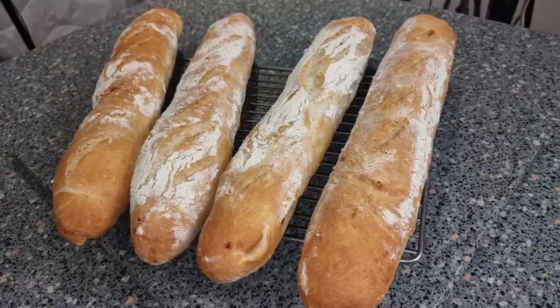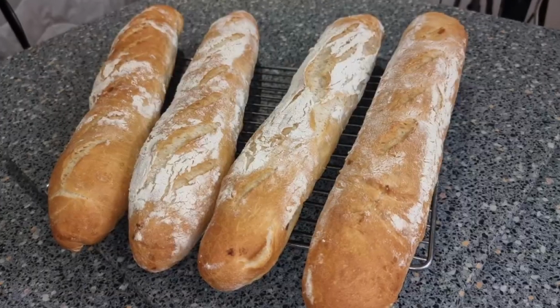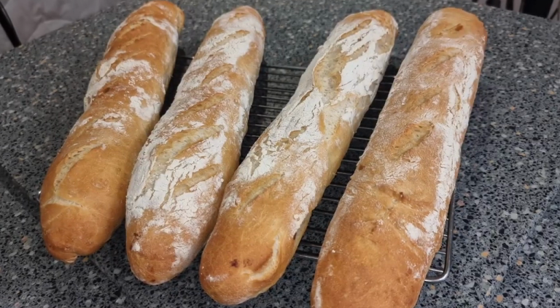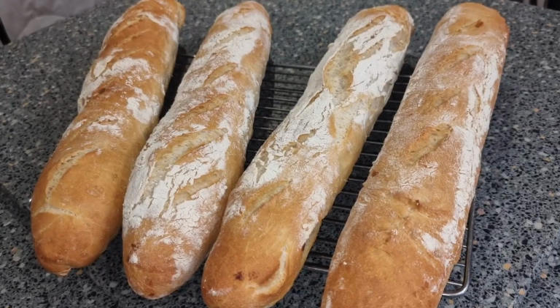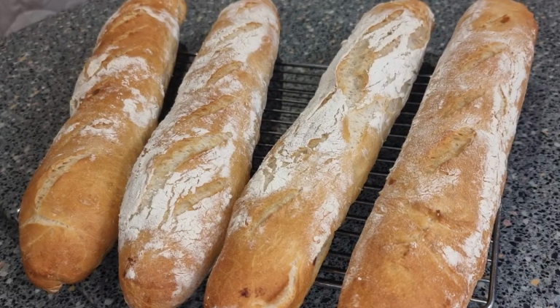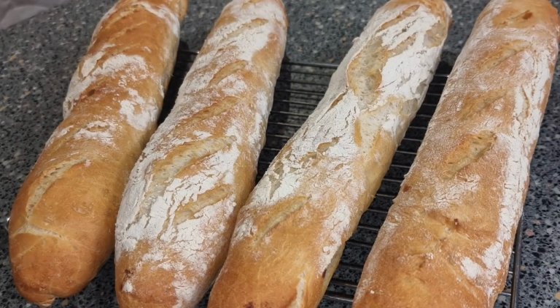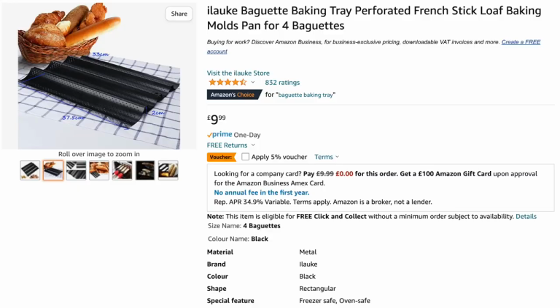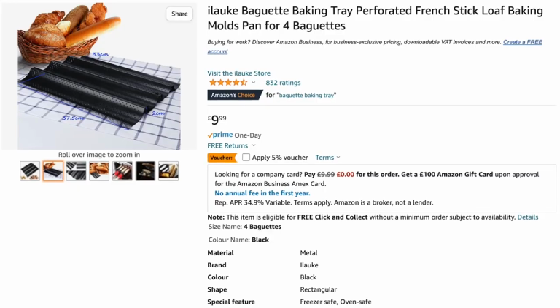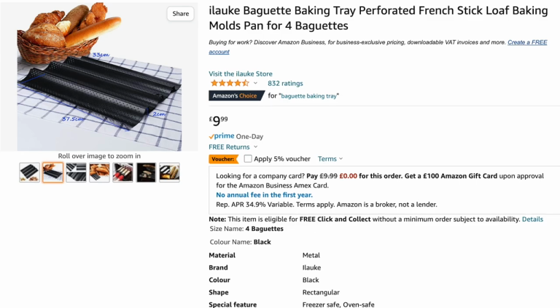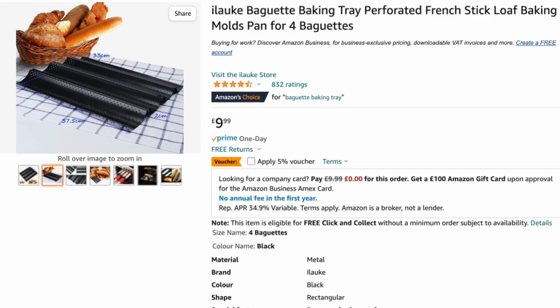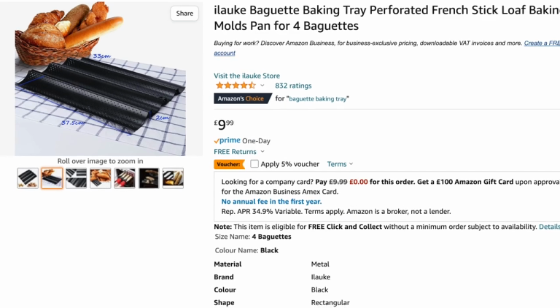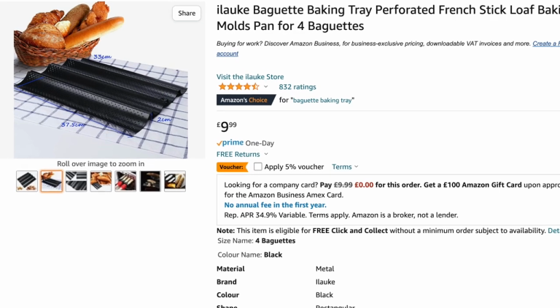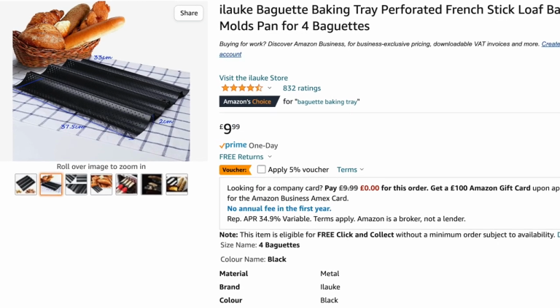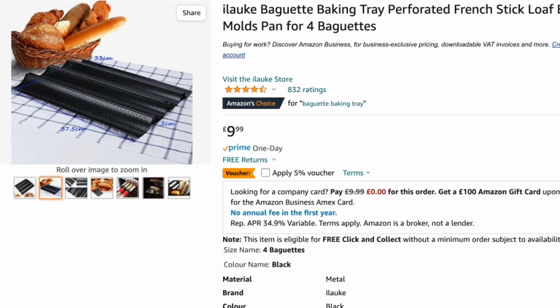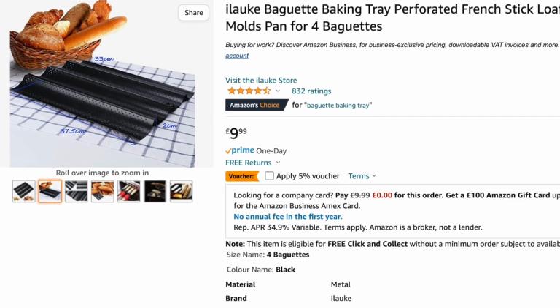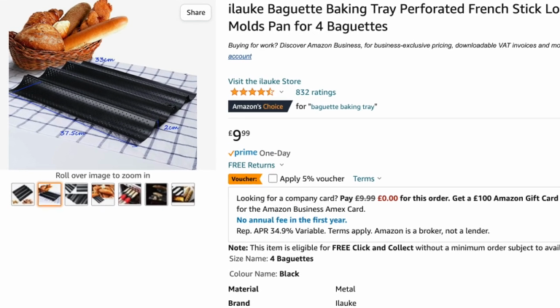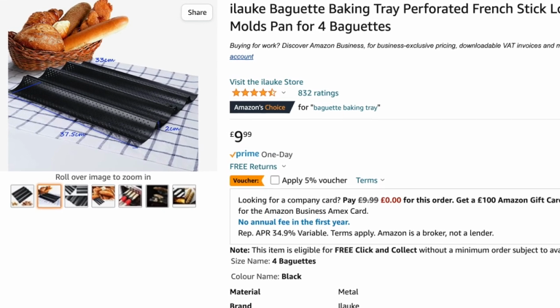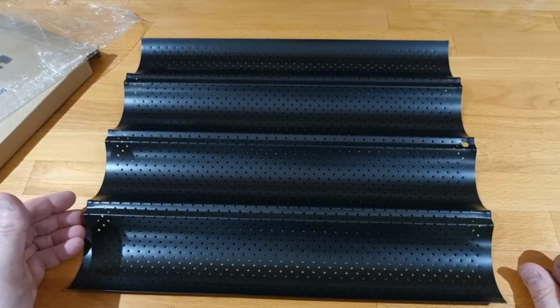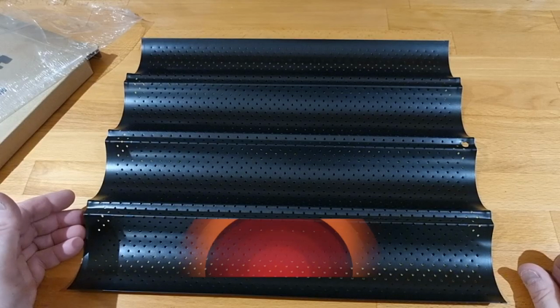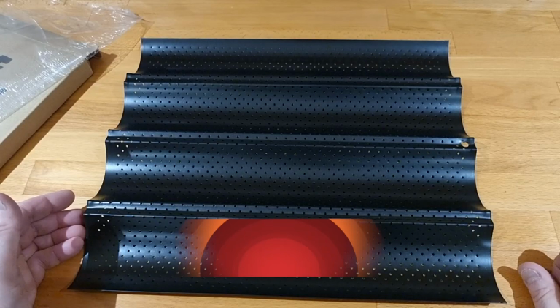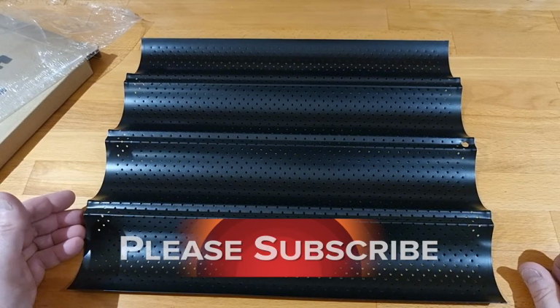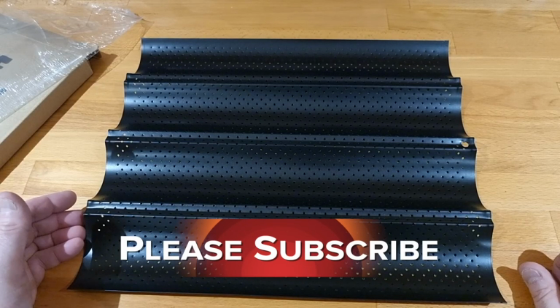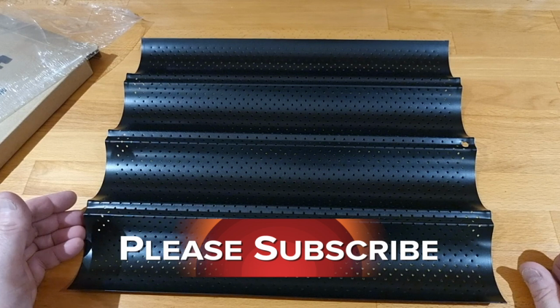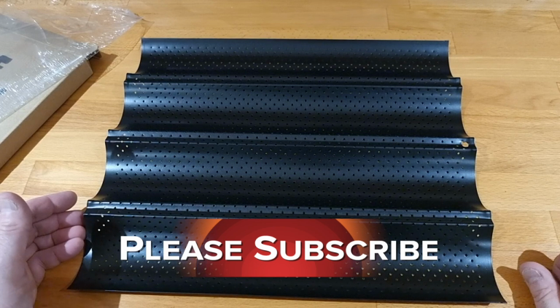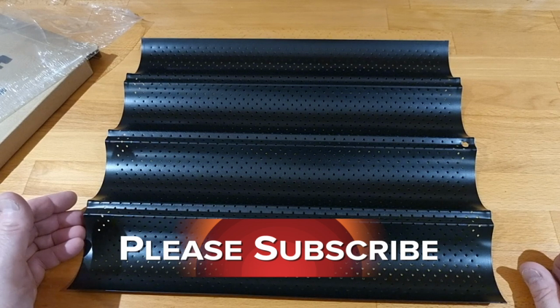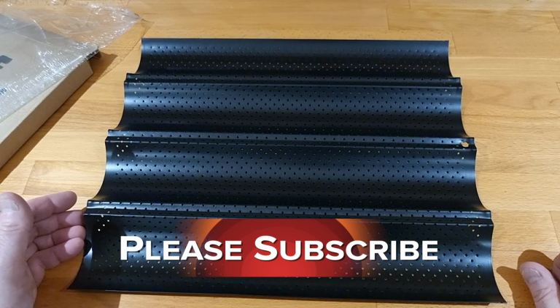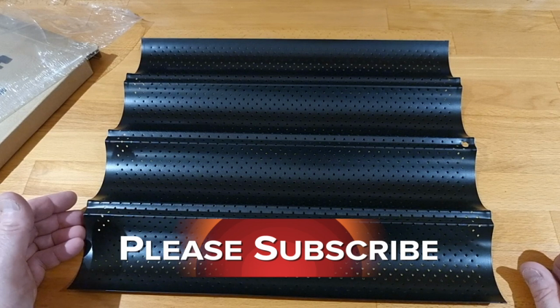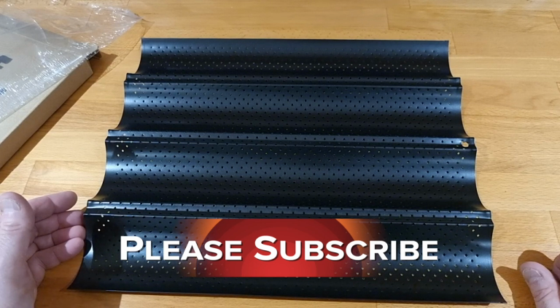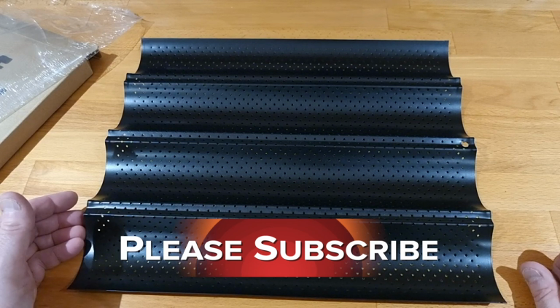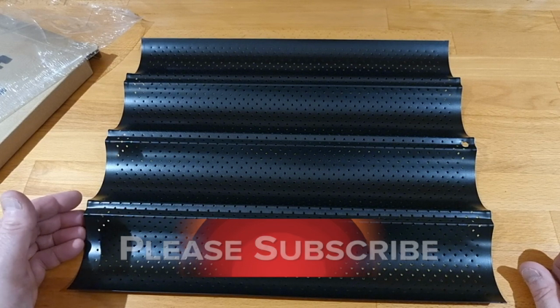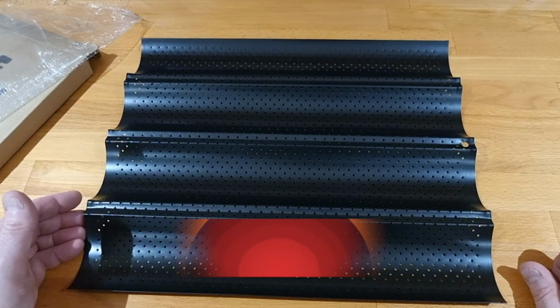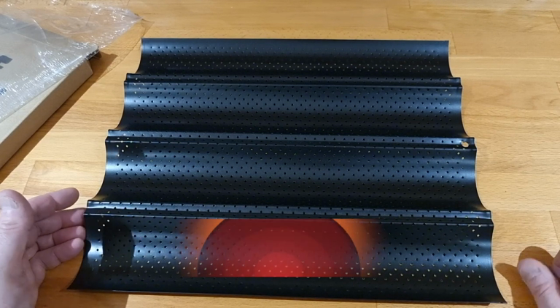I'll be interested to see what they come out like. That's from Amazon — call it 10 quid but a penny. I'll share the link with you down in the description. If you like this type of content please subscribe and please share, and we'll see you again back very shortly.